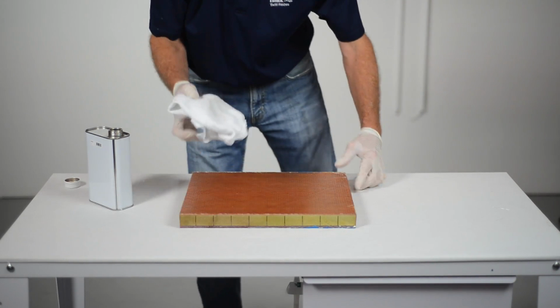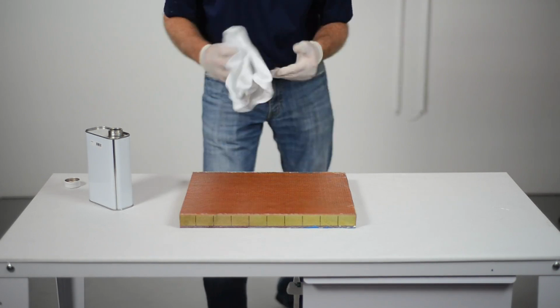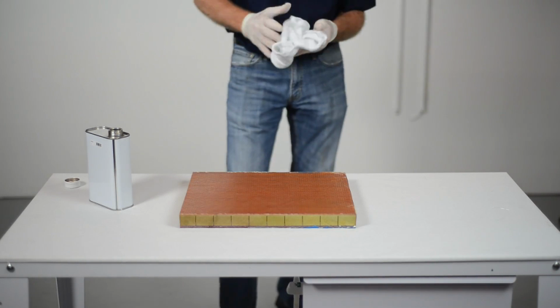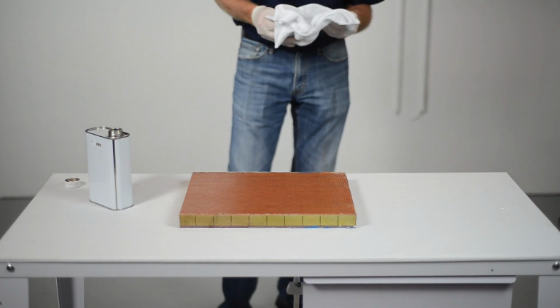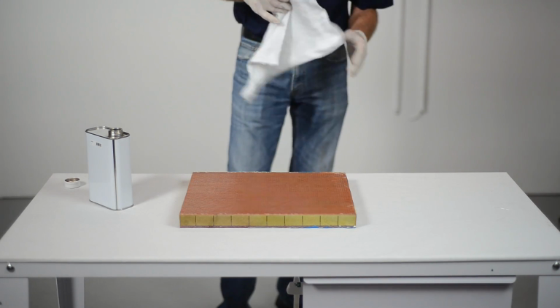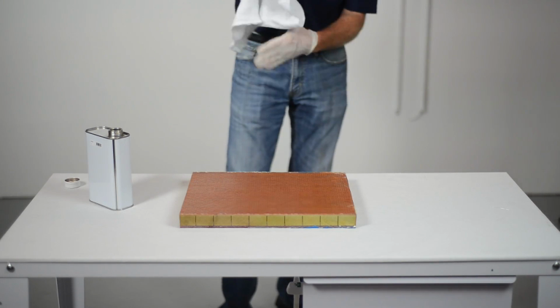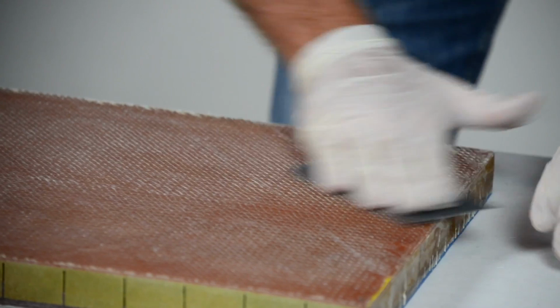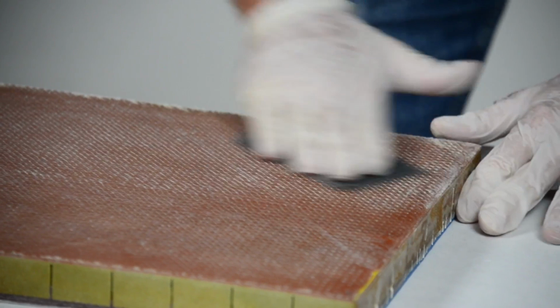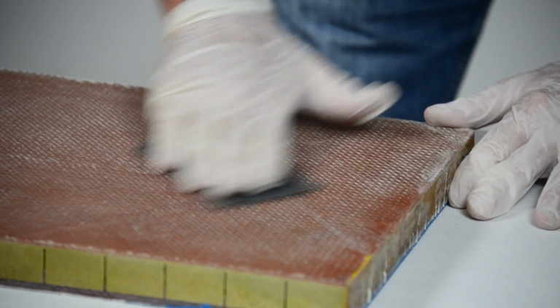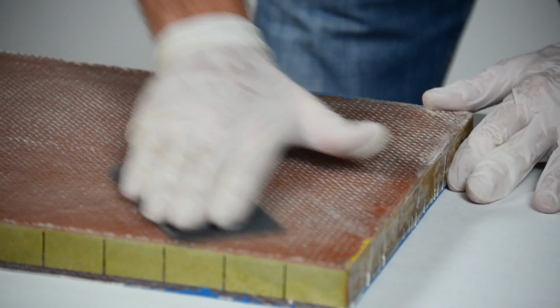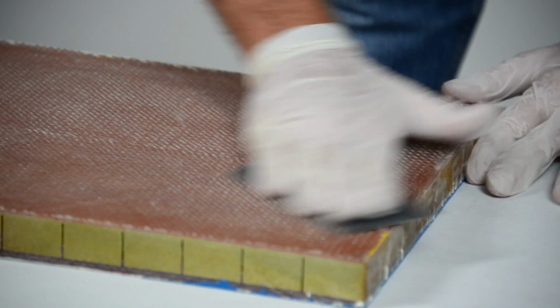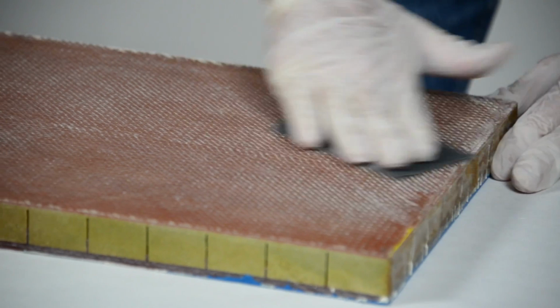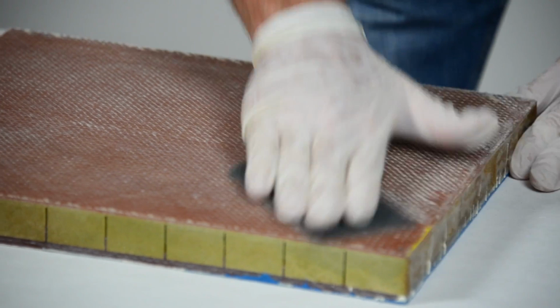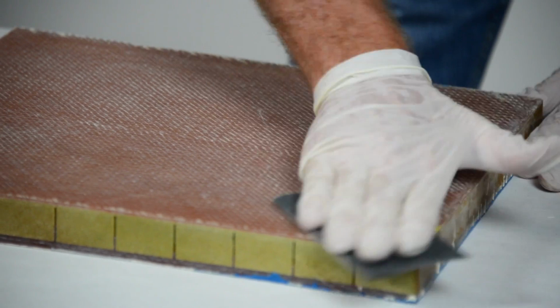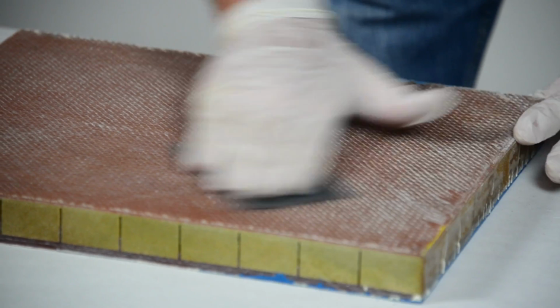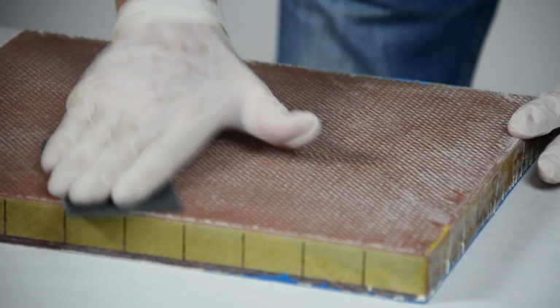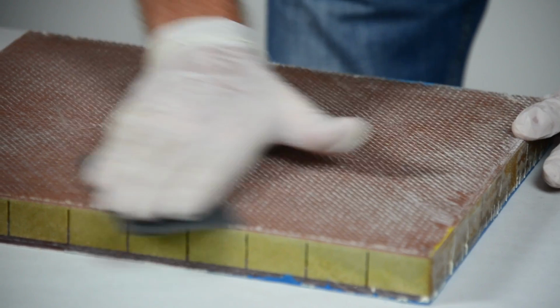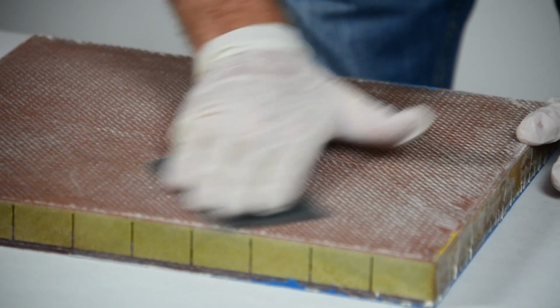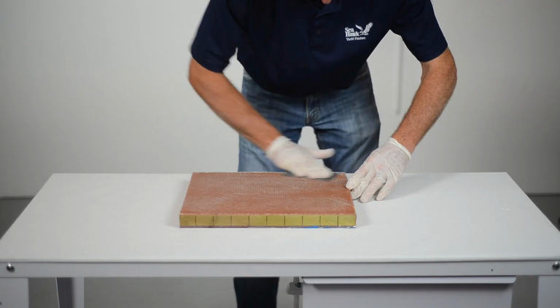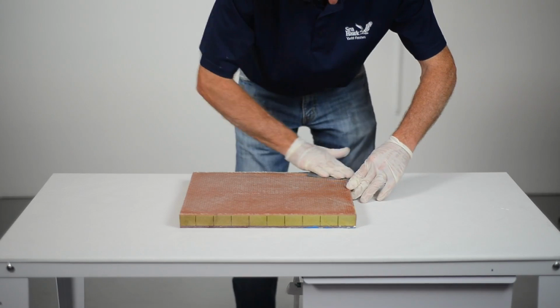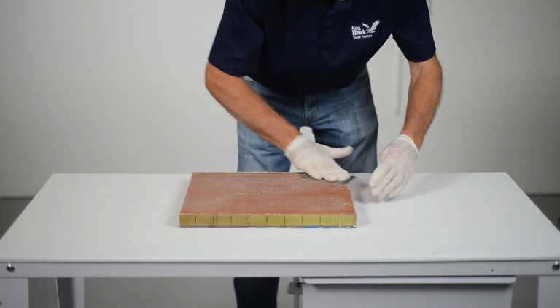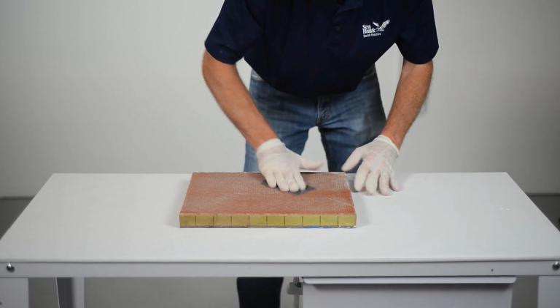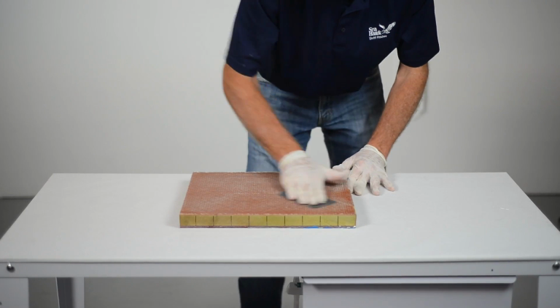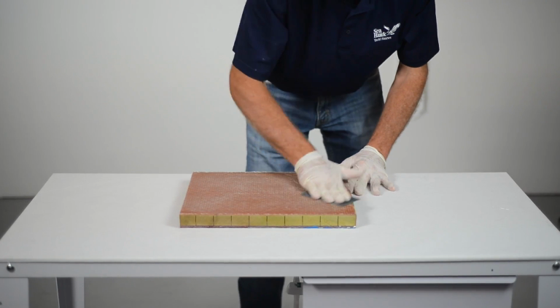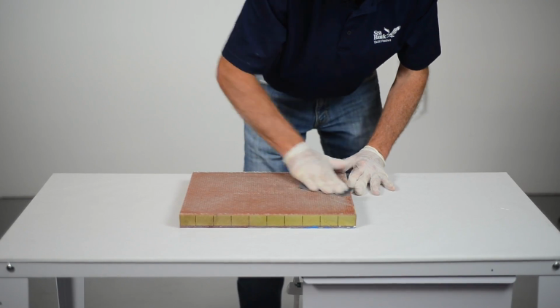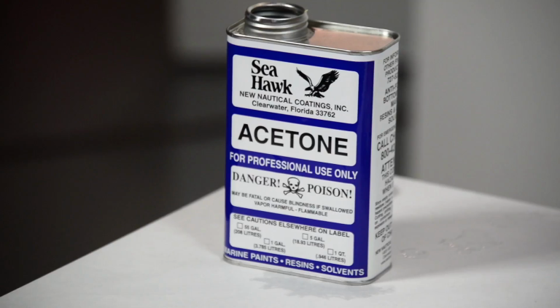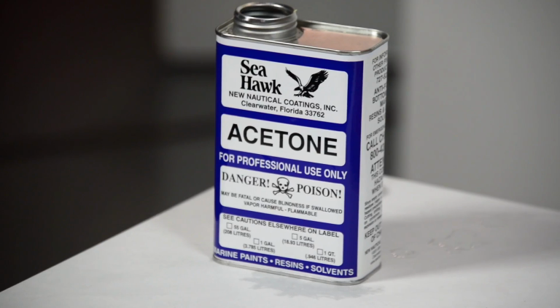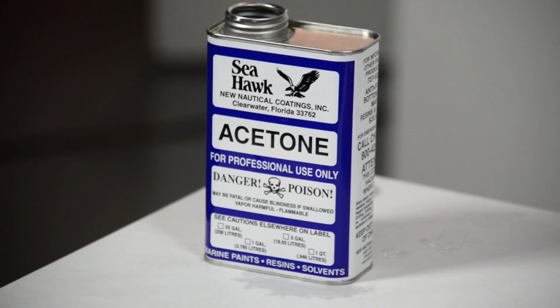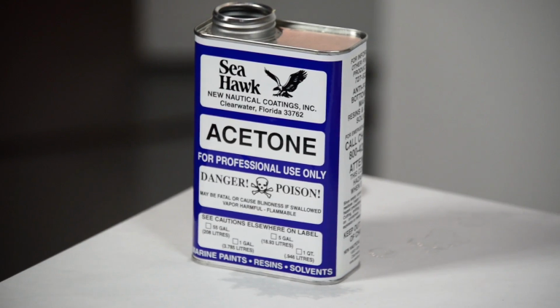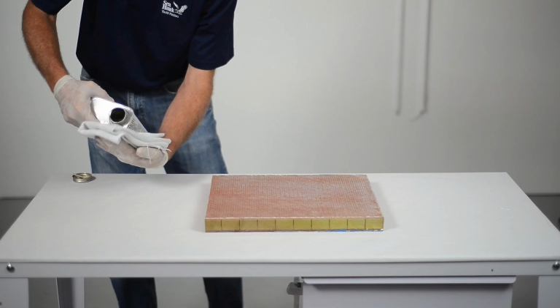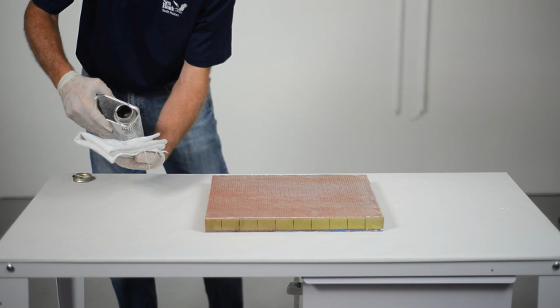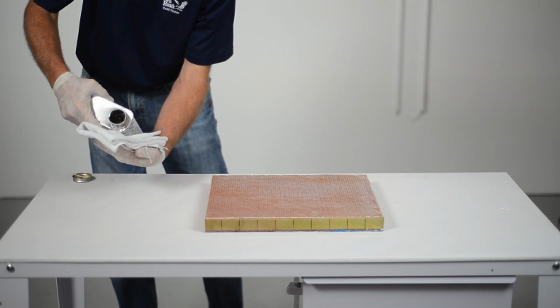If the surface area to be repaired is smooth, sand the area to ensure good adhesion of the fiberglass and epoxy. After sanding, clean the area again with acetone to remove all dust.